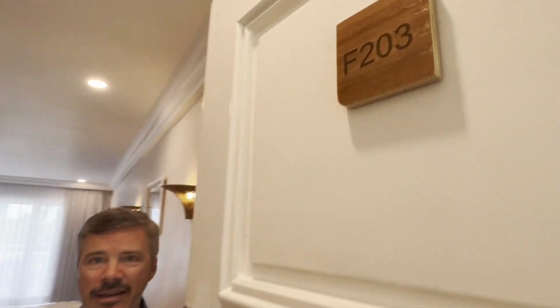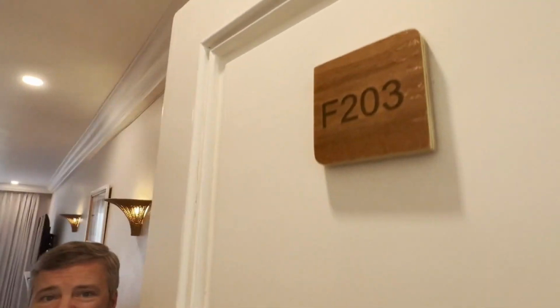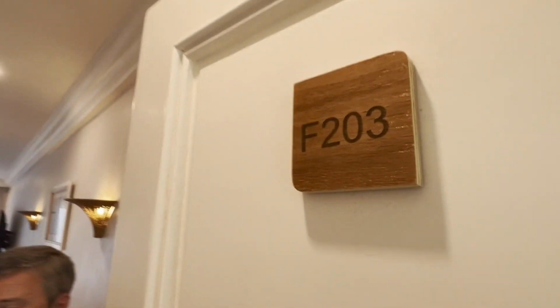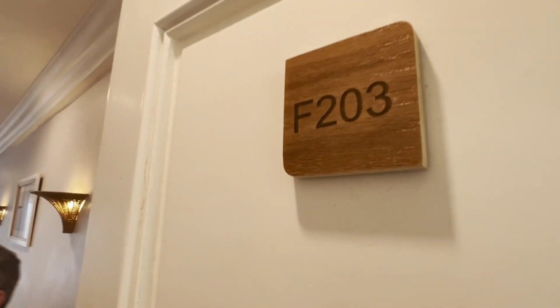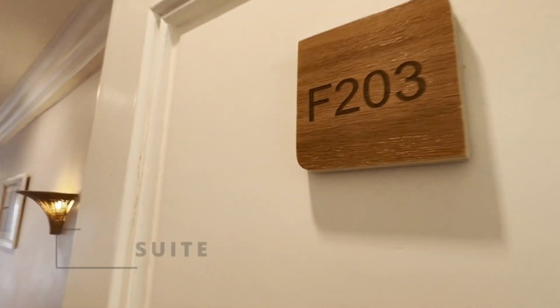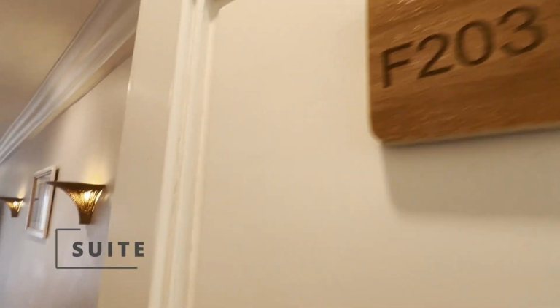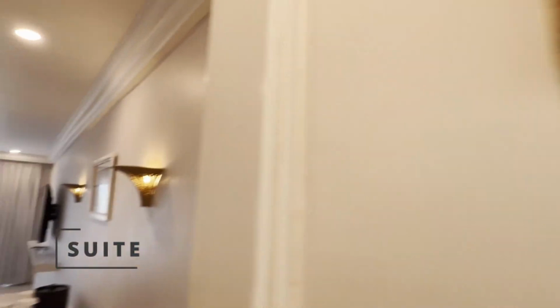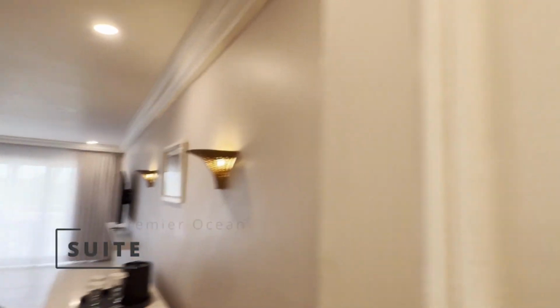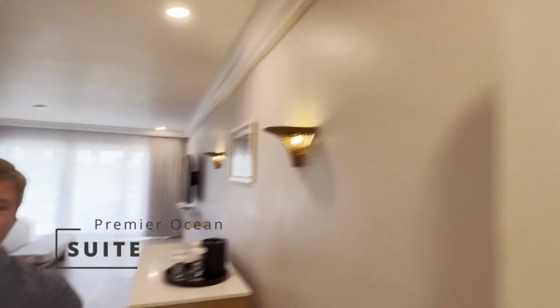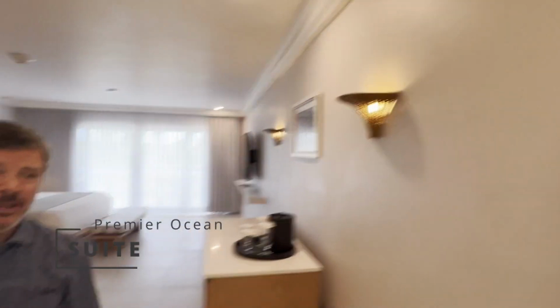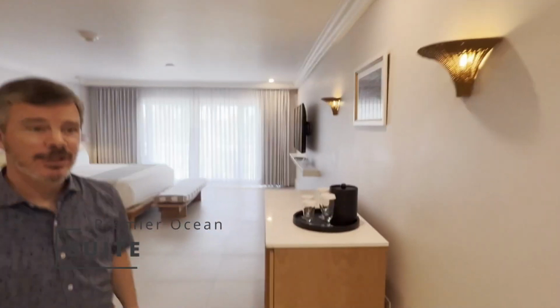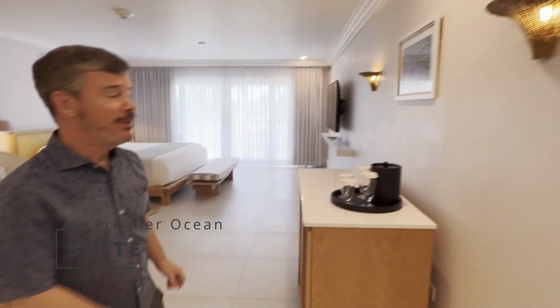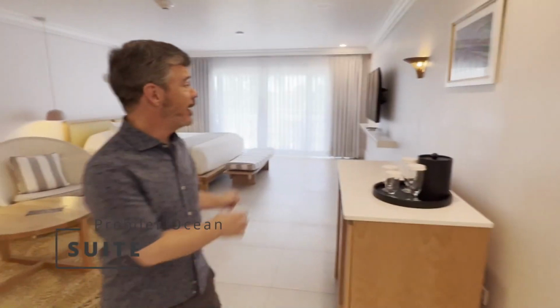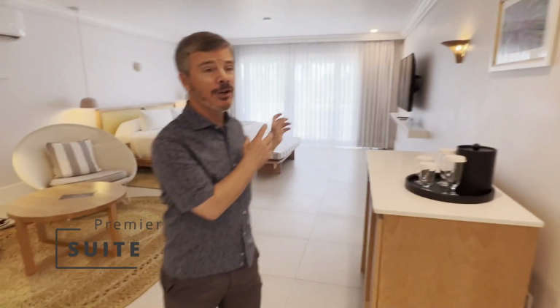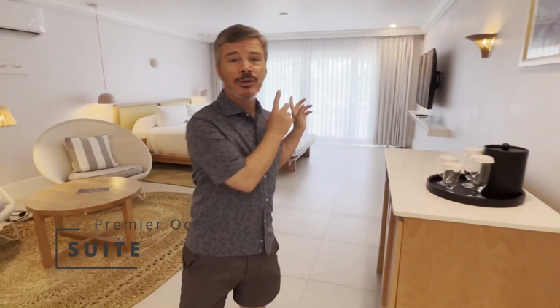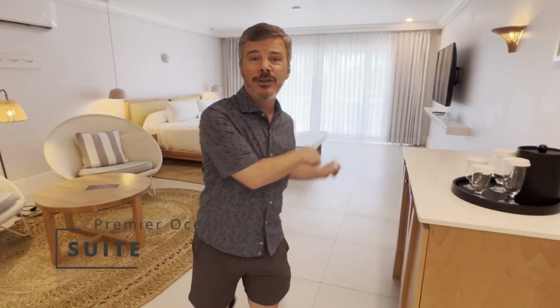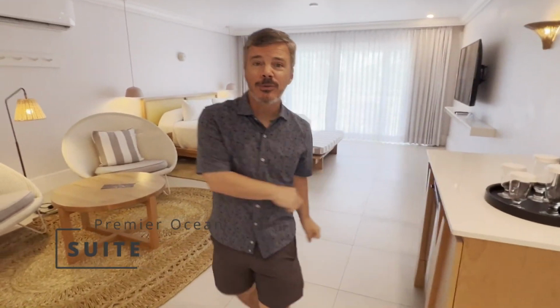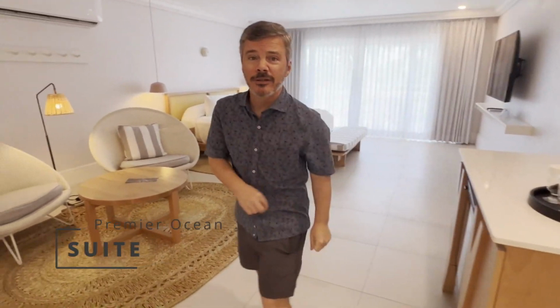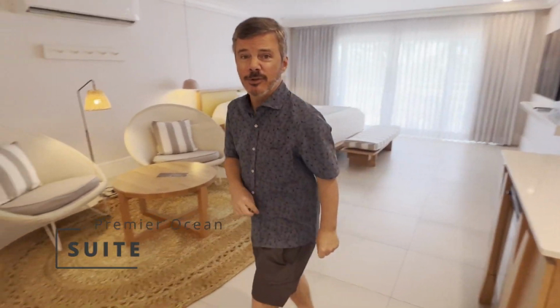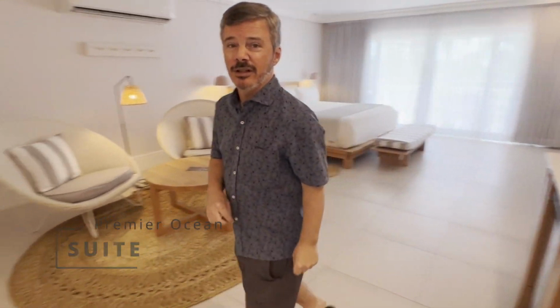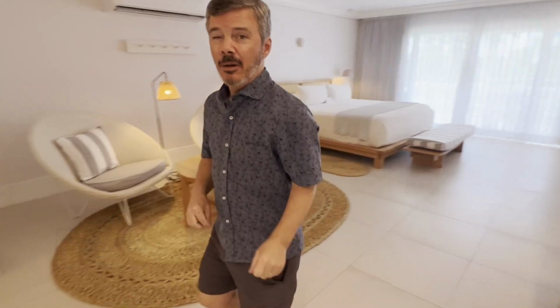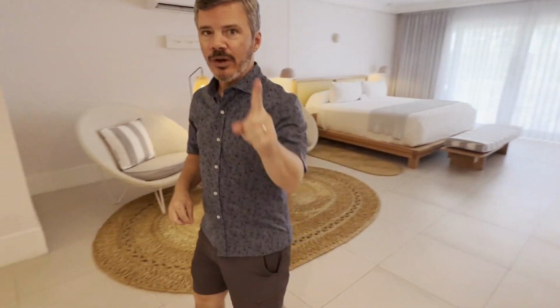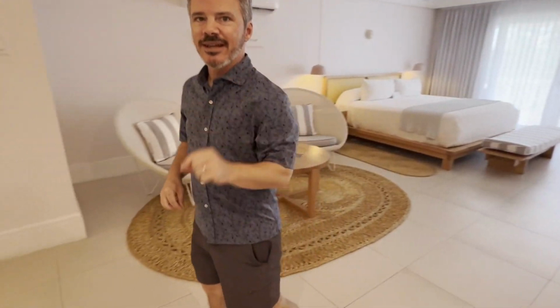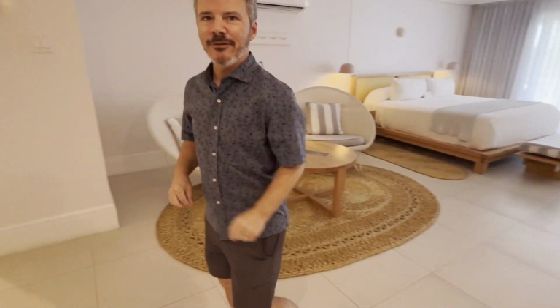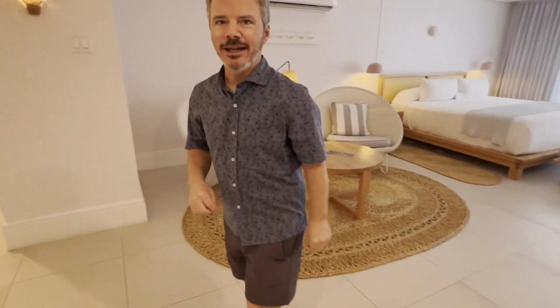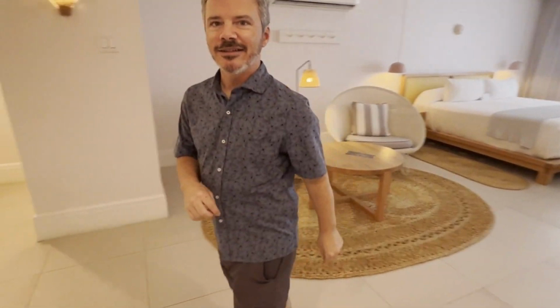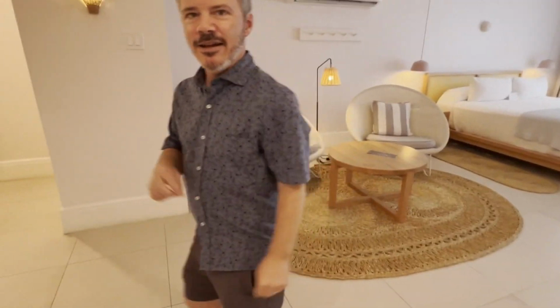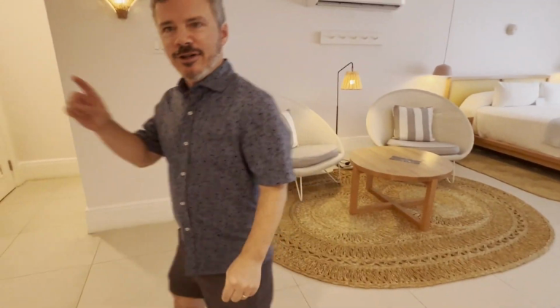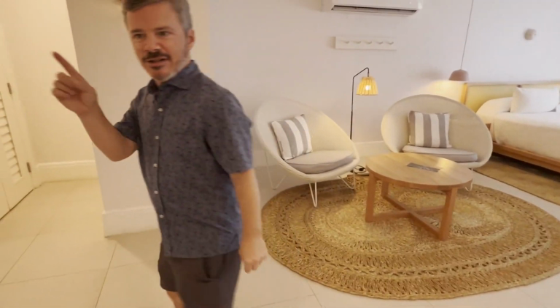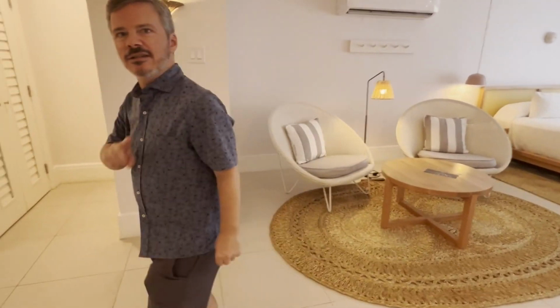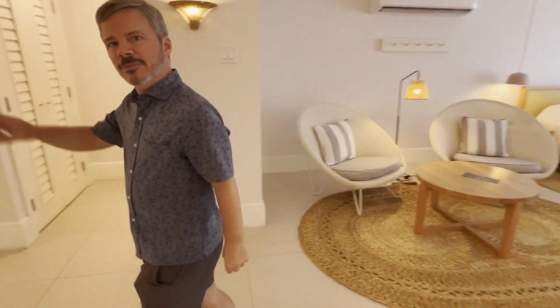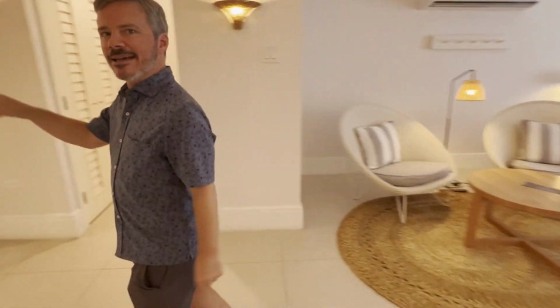This is a premier ocean suite, which means you're going to have a gorgeous view of the ocean. We're going to save that for later. First, let's come inside.